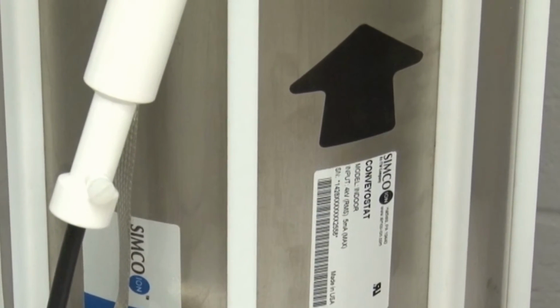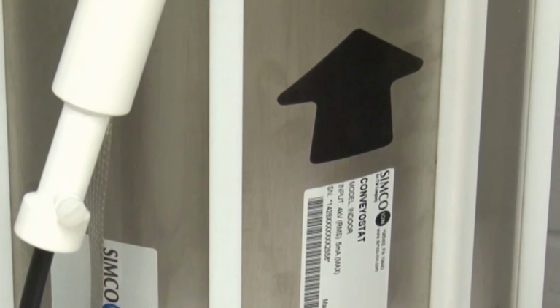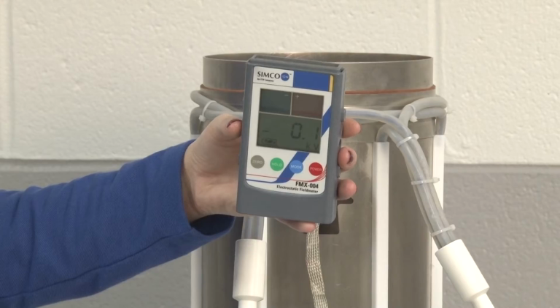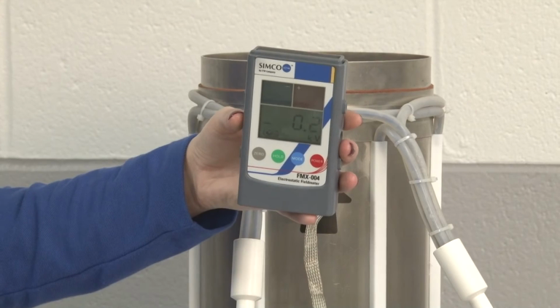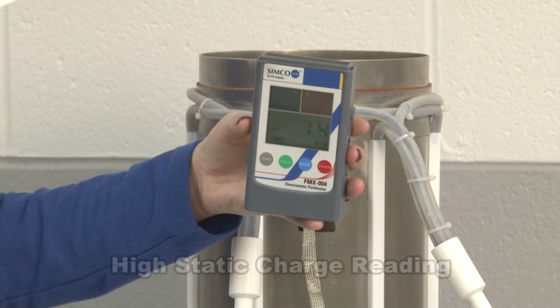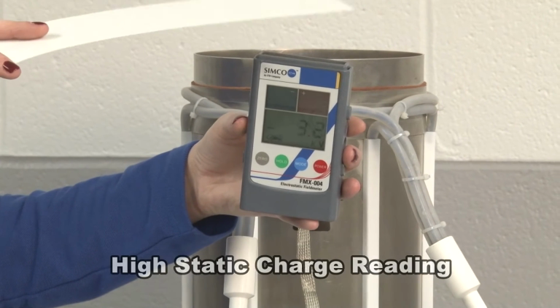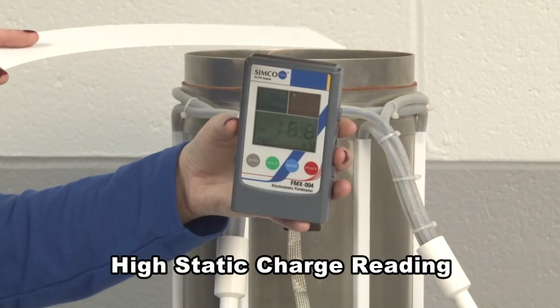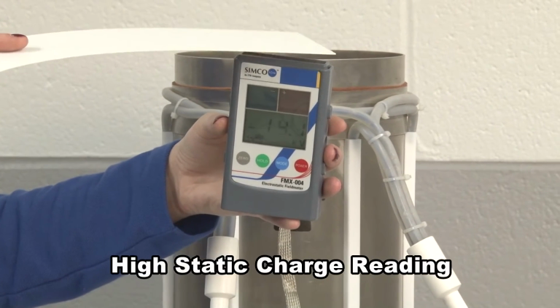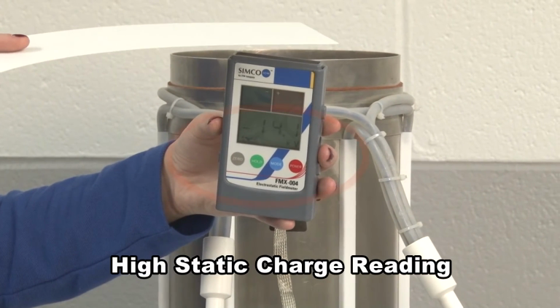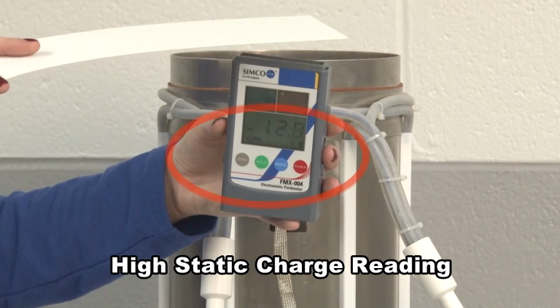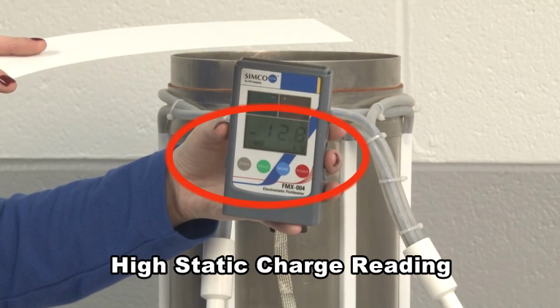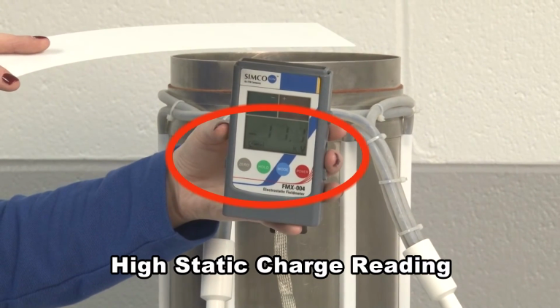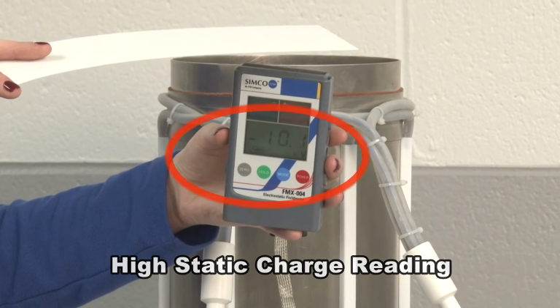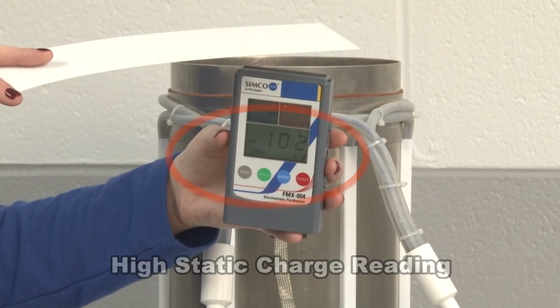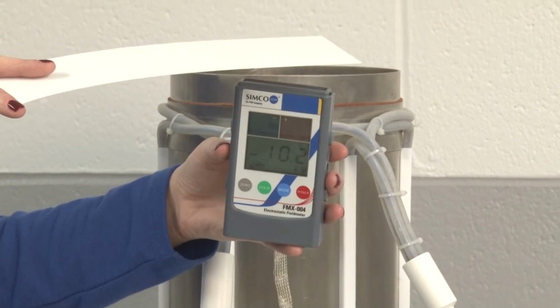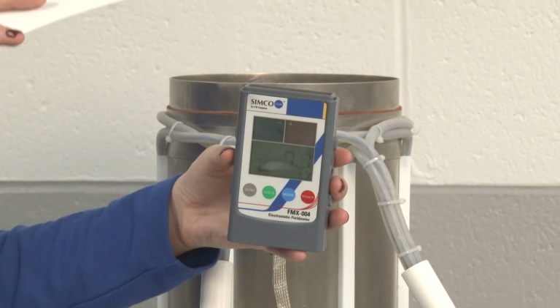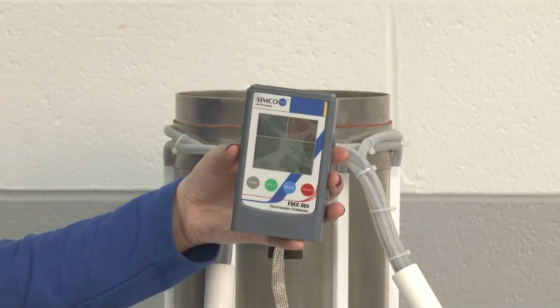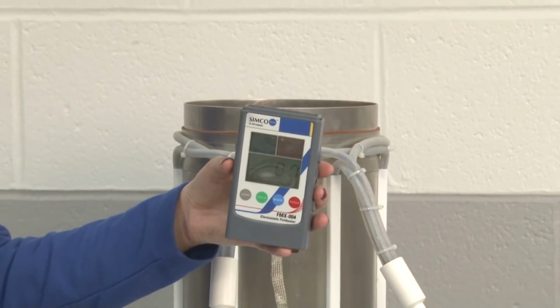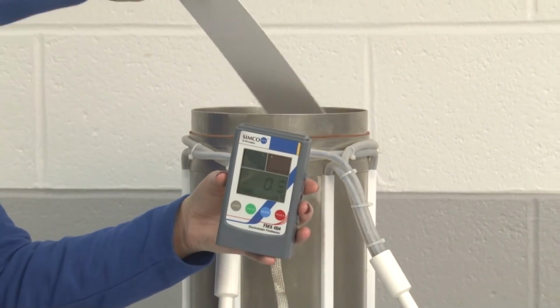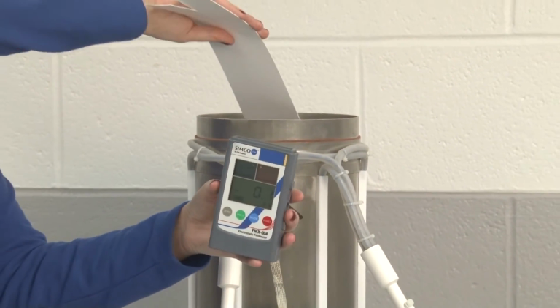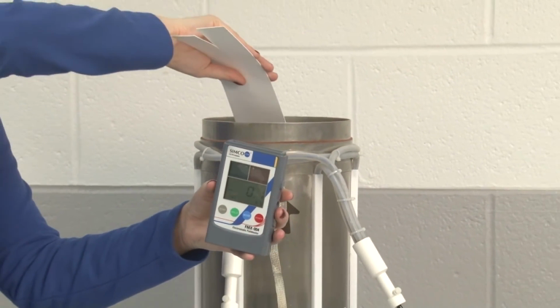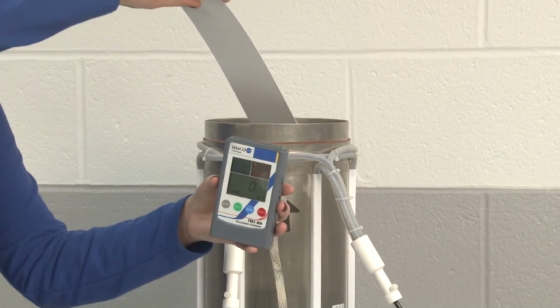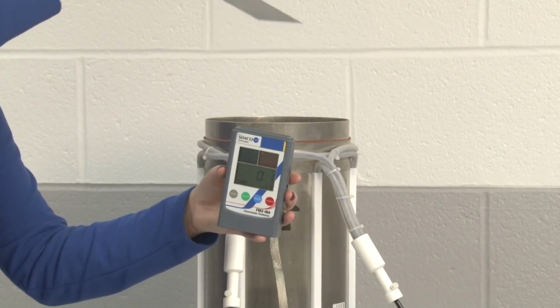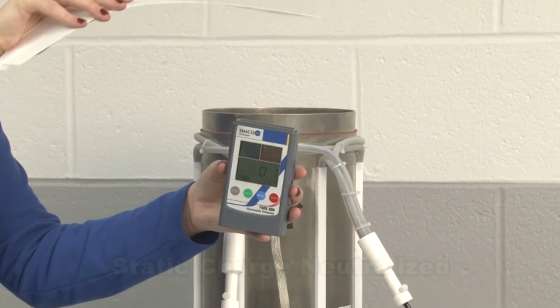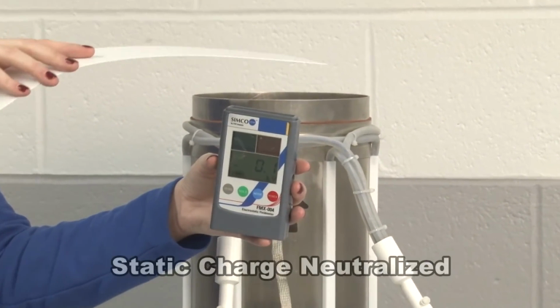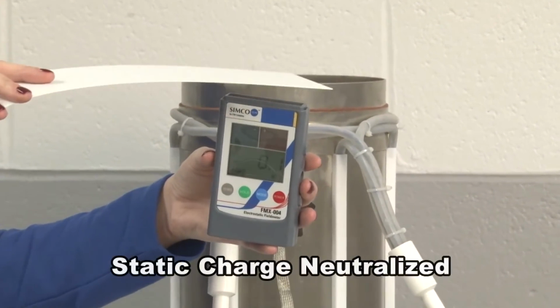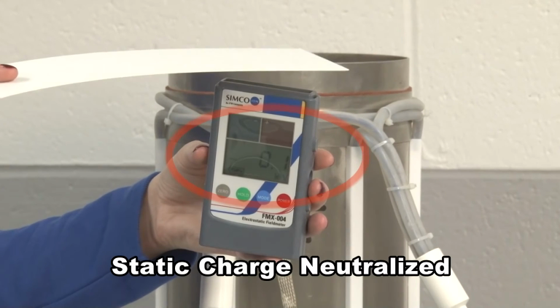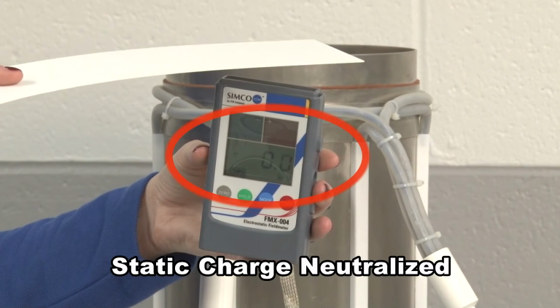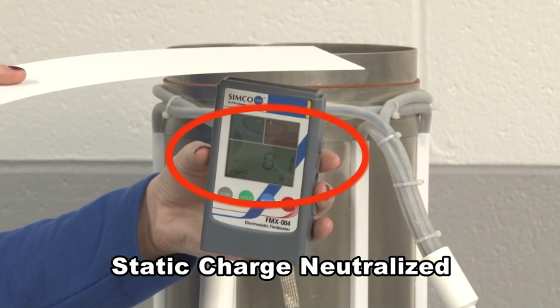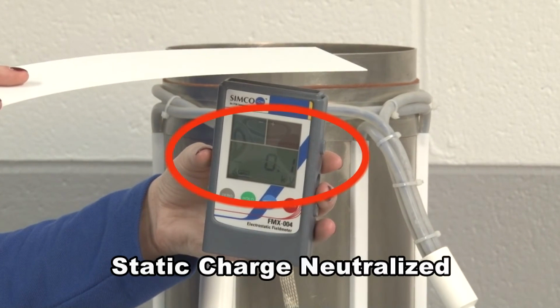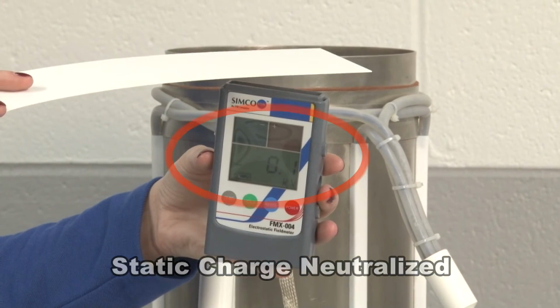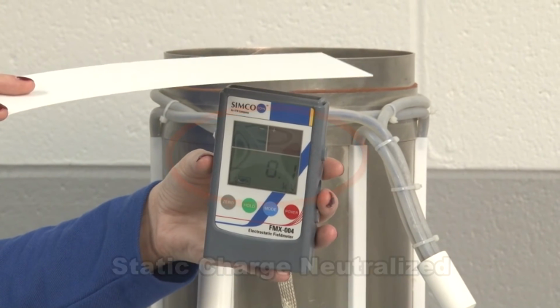In this demo, we will use Simco-ION's FMX 004 field meter to show the static charge levels before and after the material is passed through the Conveyostat. Trim material, including metalized films passing through the Conveyostat, will be neutralized.